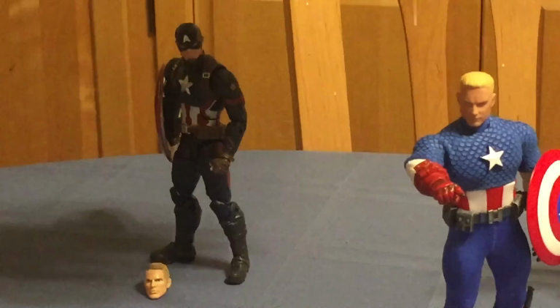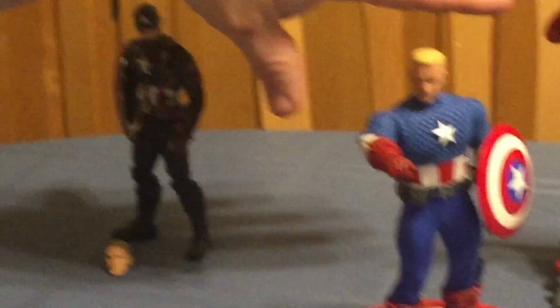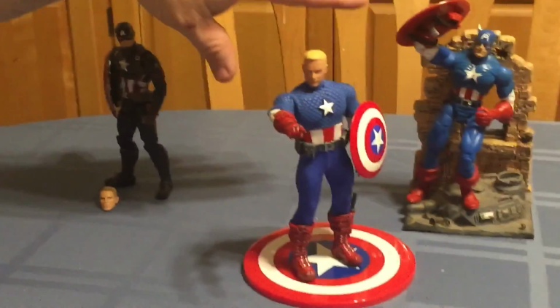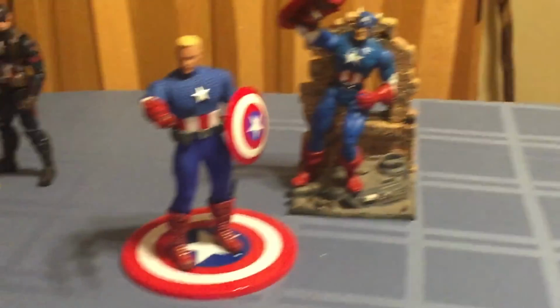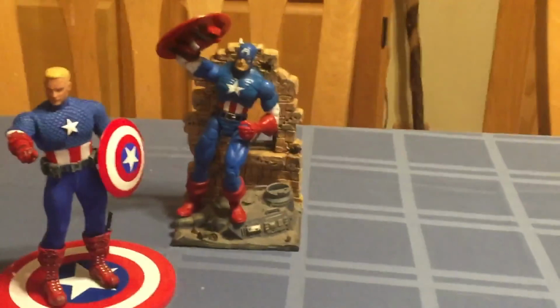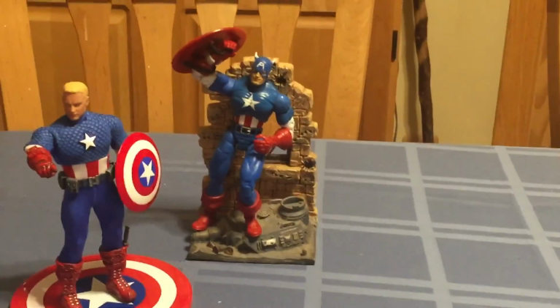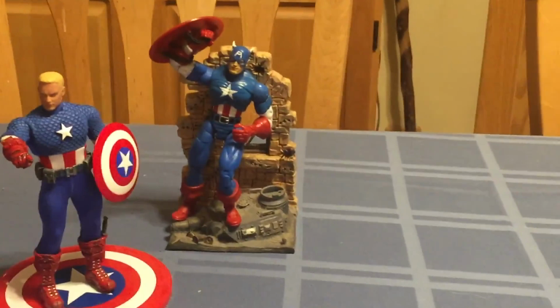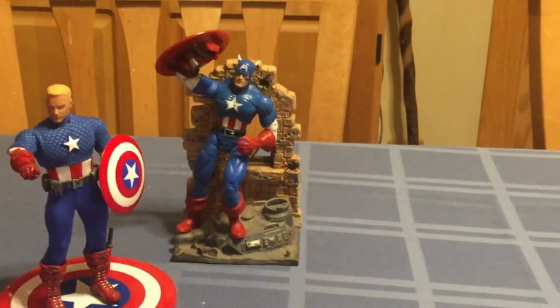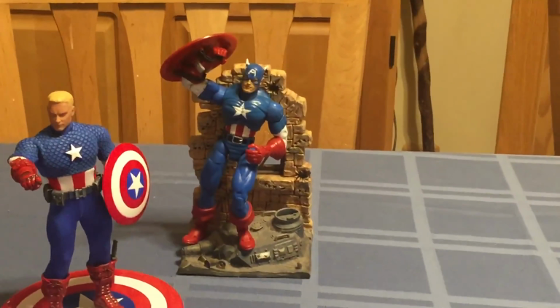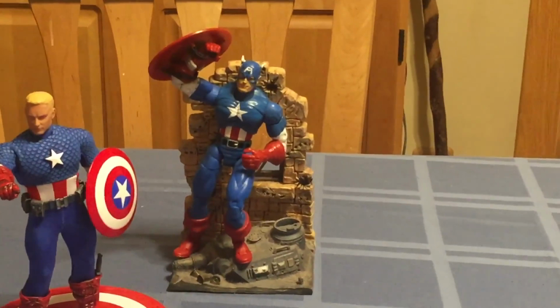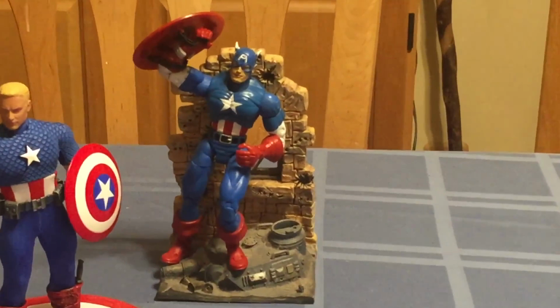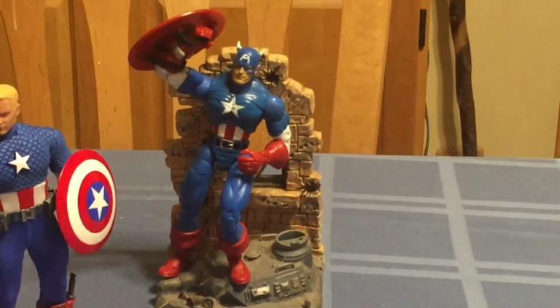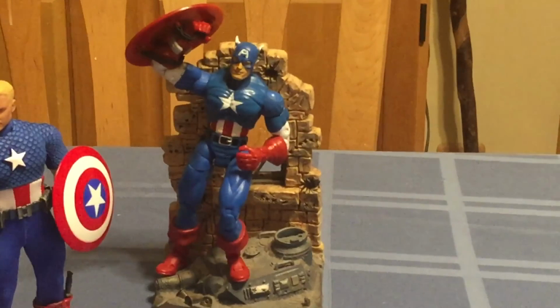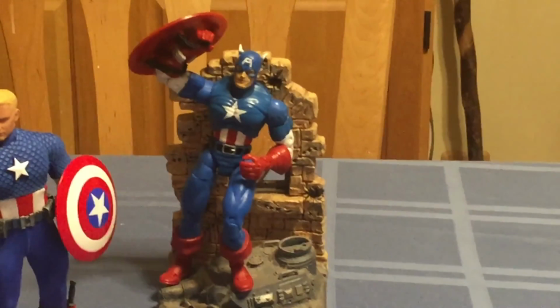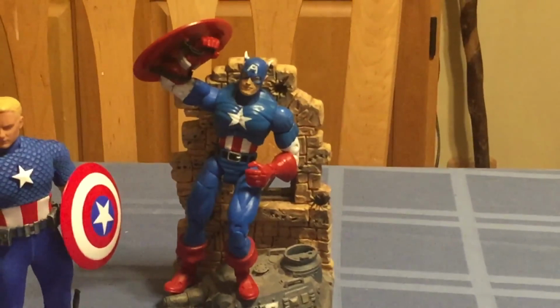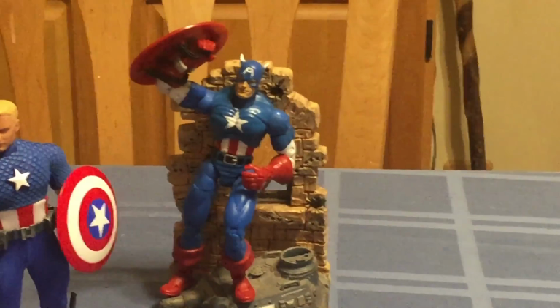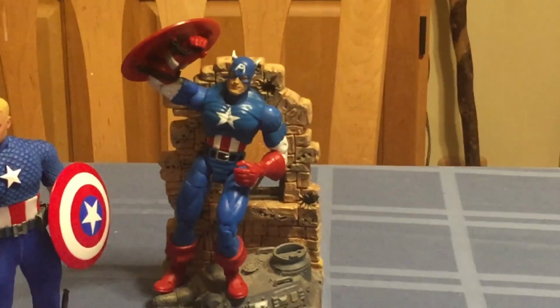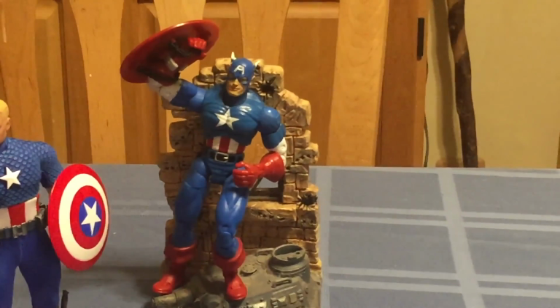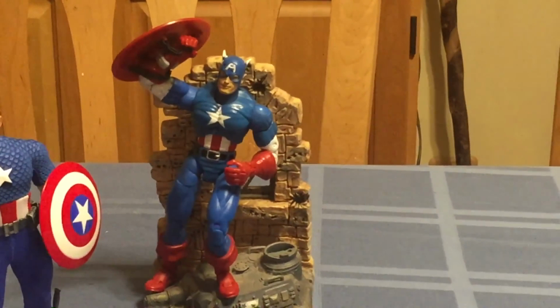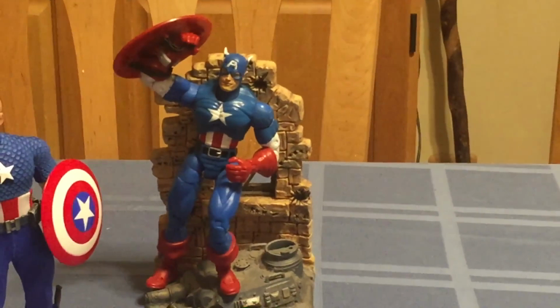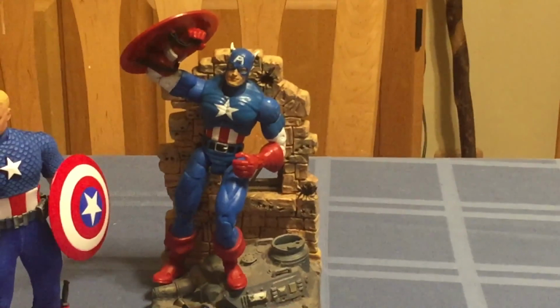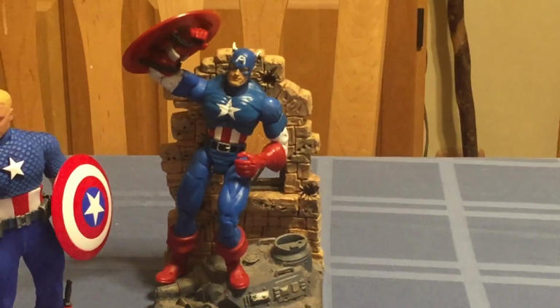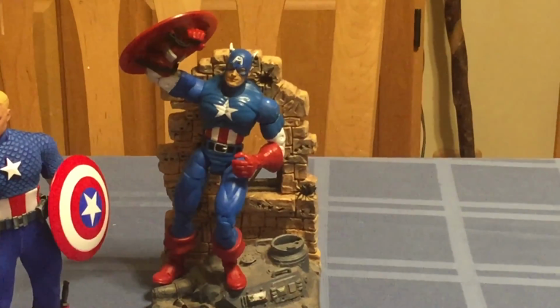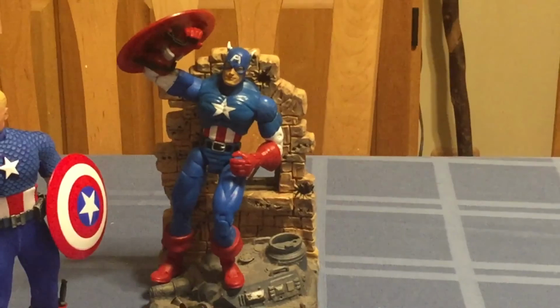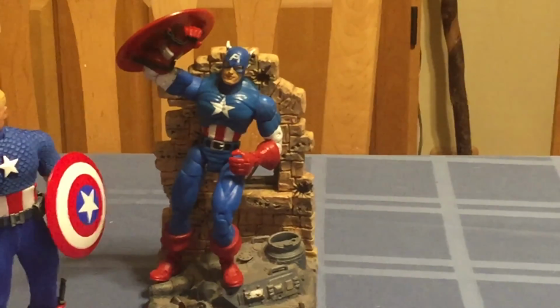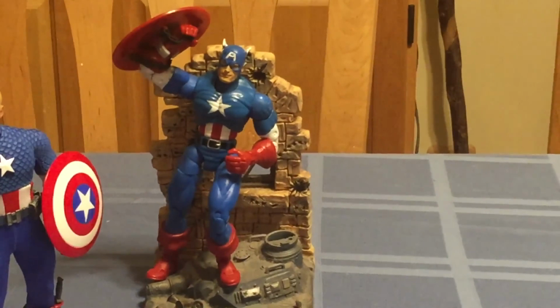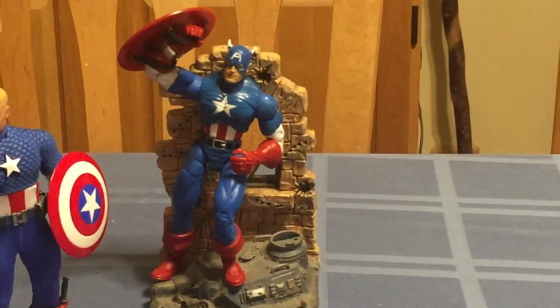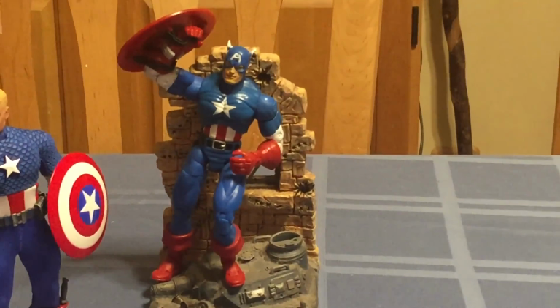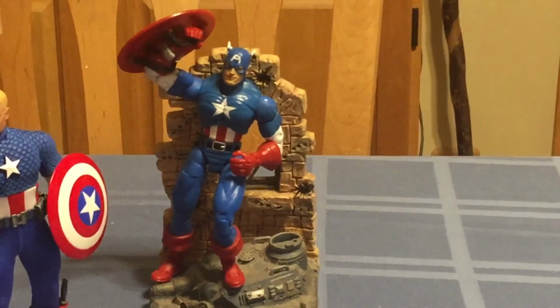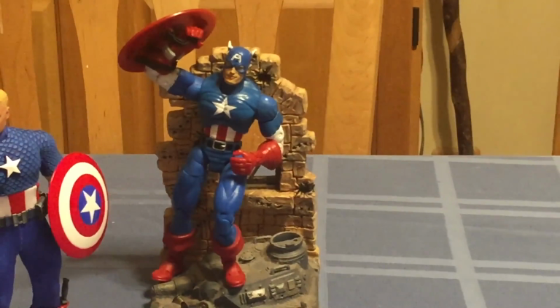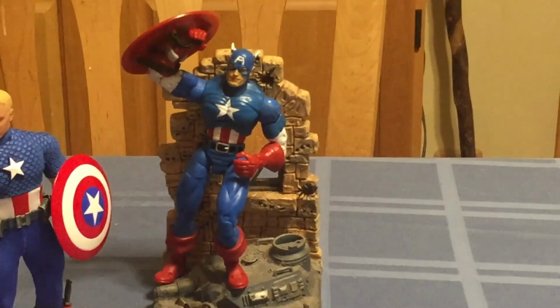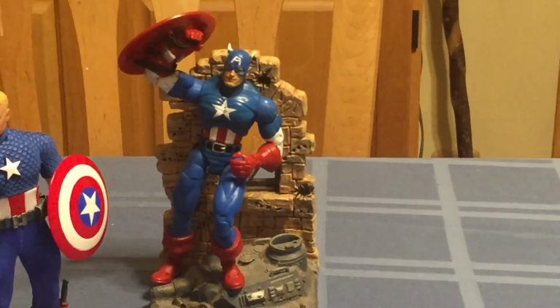The Toy Biz version for me really stood the test of time. I enjoyed that figure — I think he's really cool. He looks like he's right out of the comic and he still works for me, whatever it is, 15 to 18 years later.